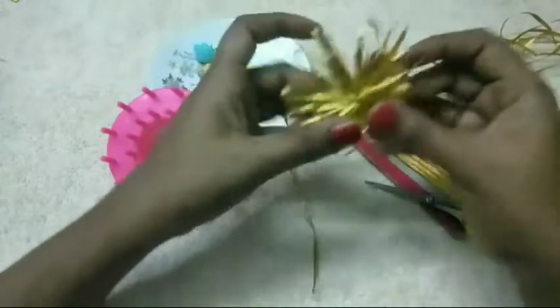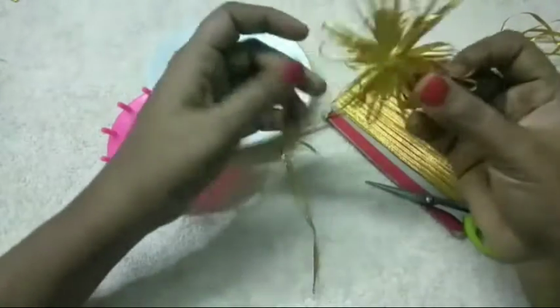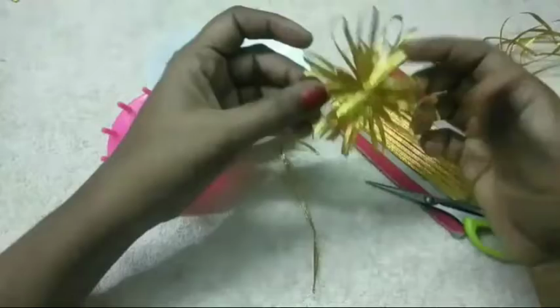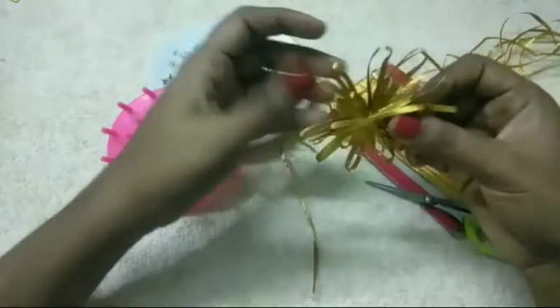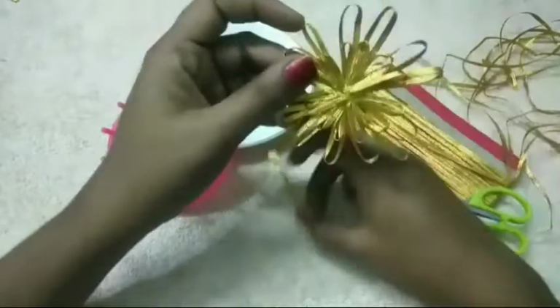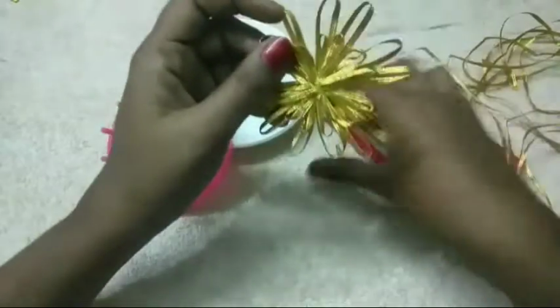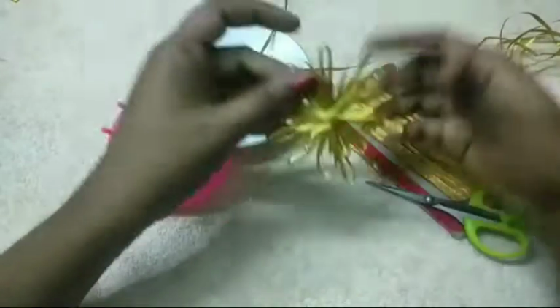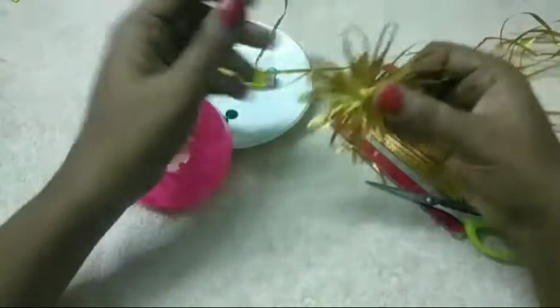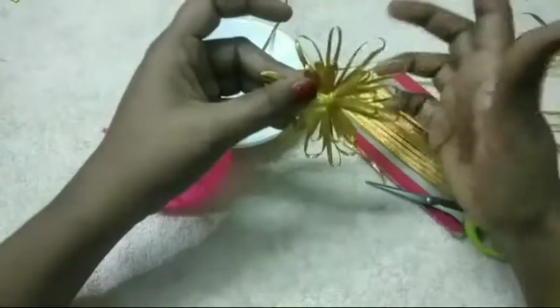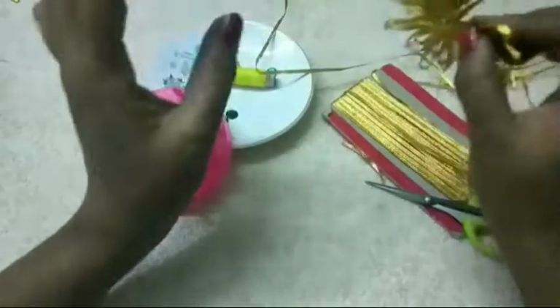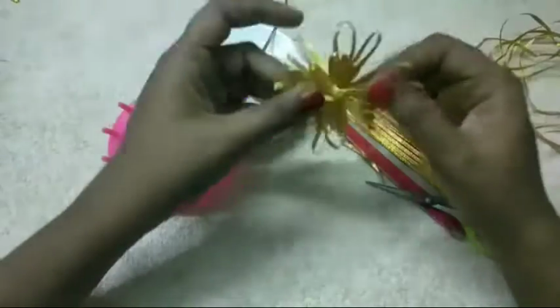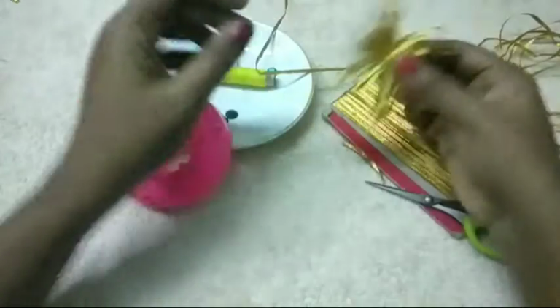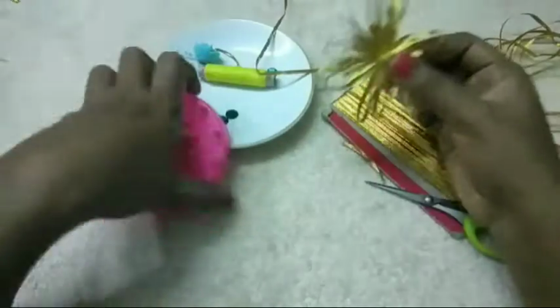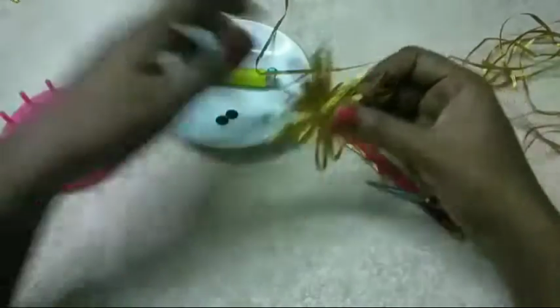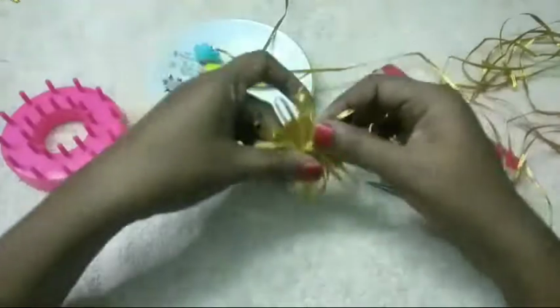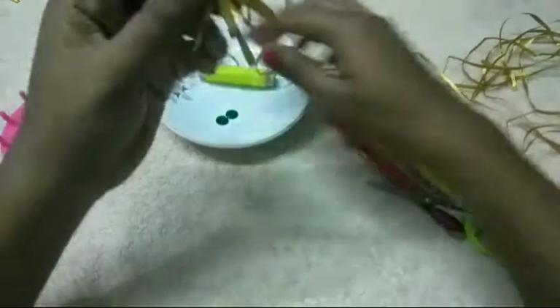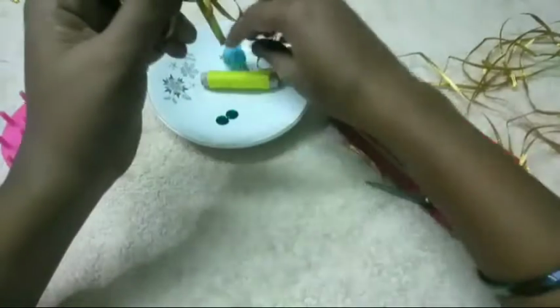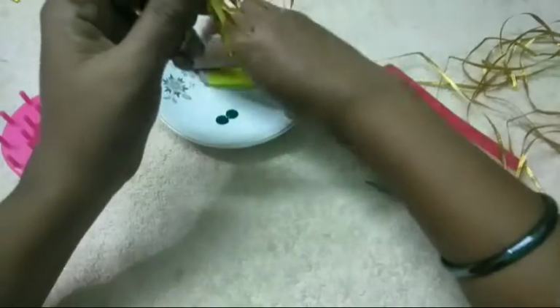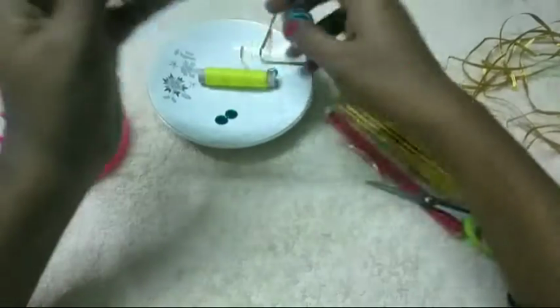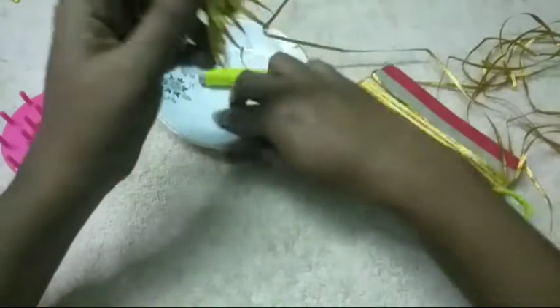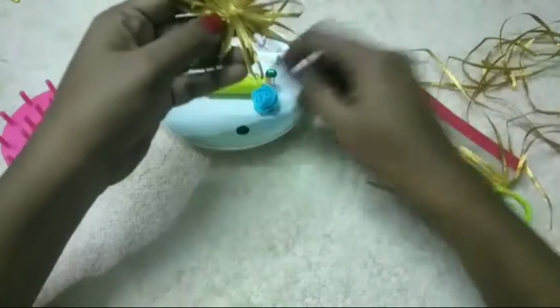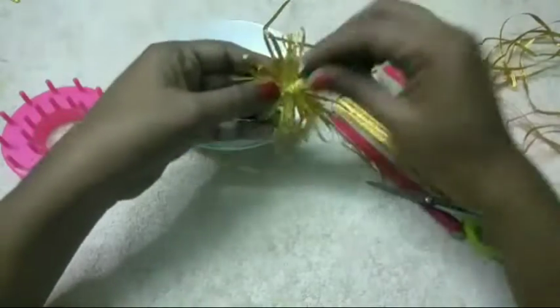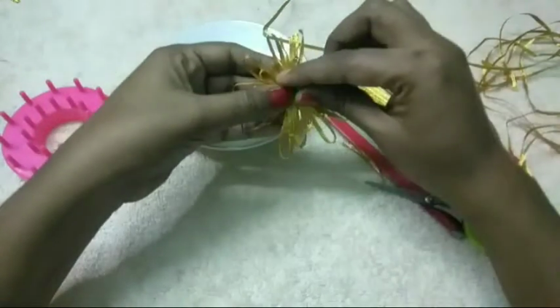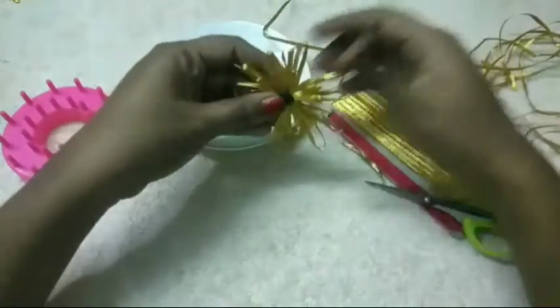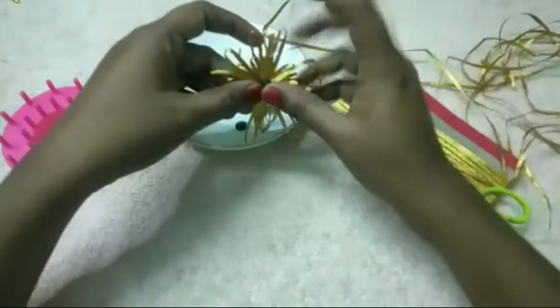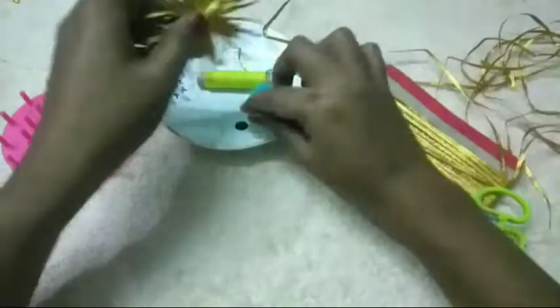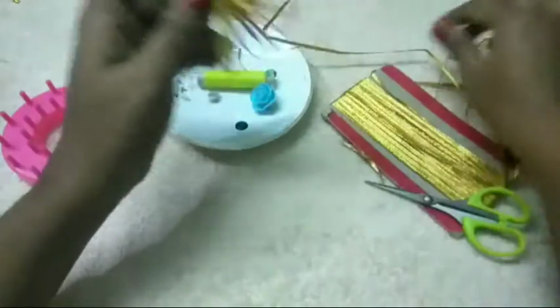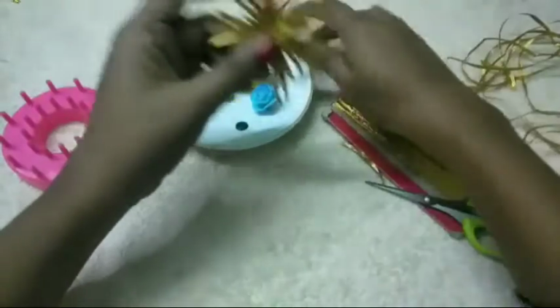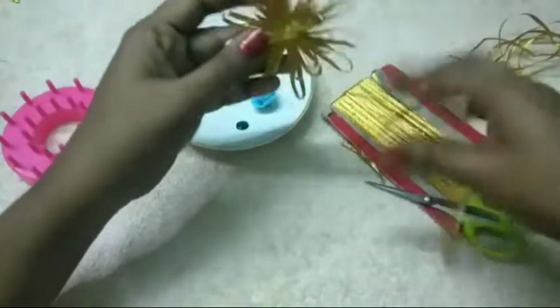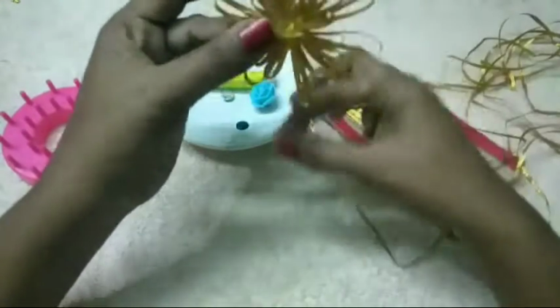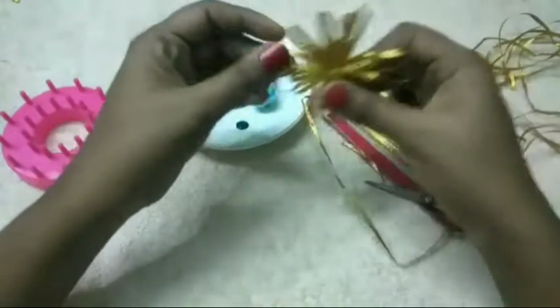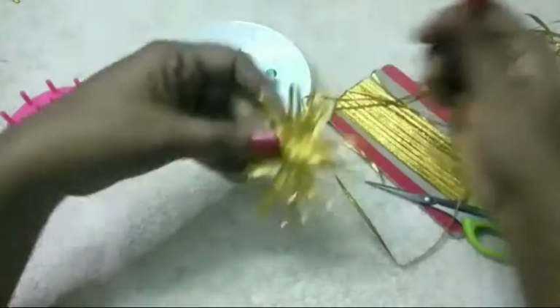Now the flower is ready. Now we can add the flower, stone or stone. Now we are going to make the flower like this.